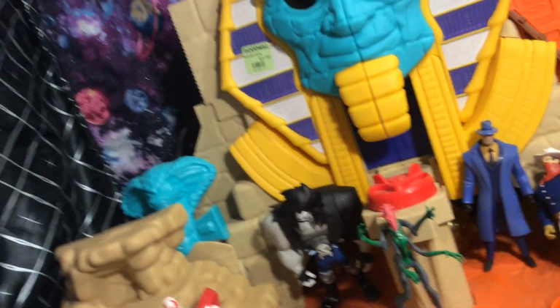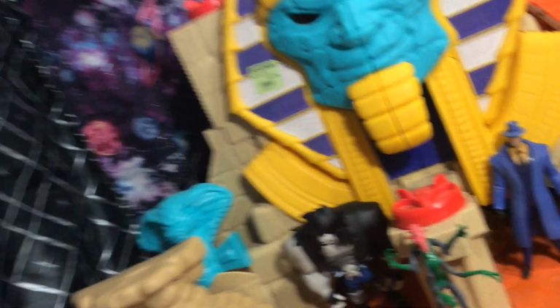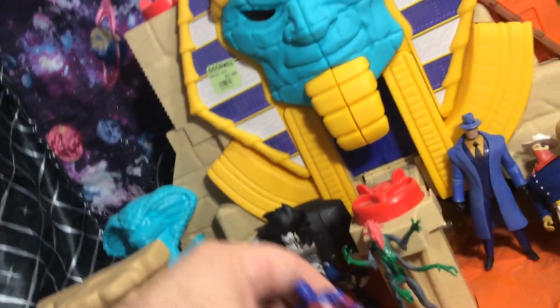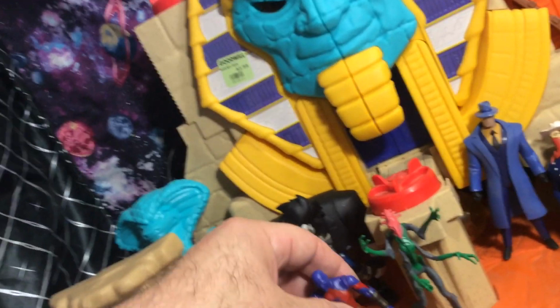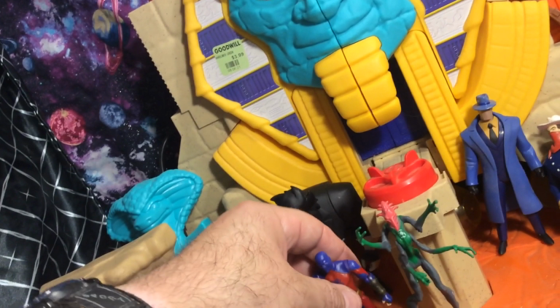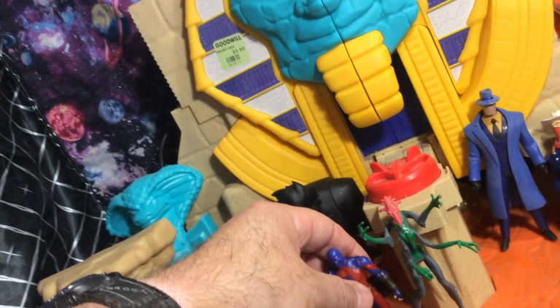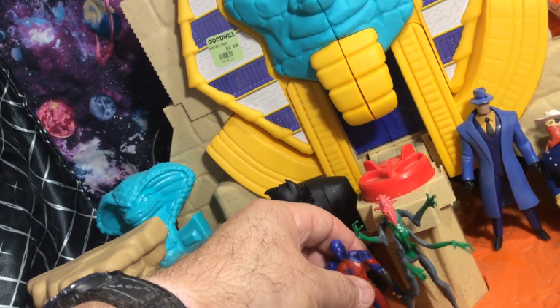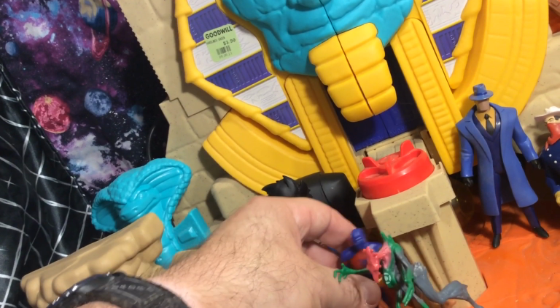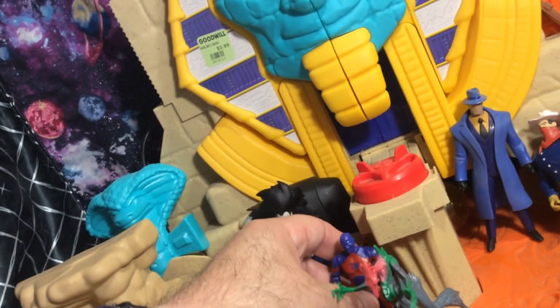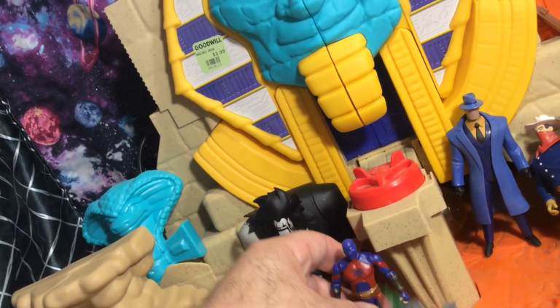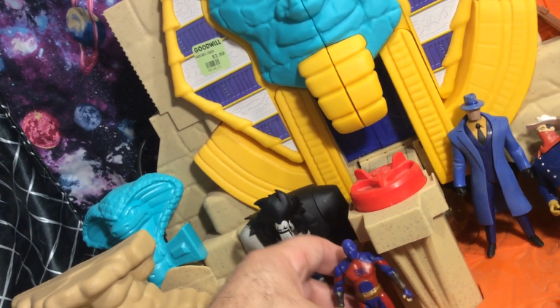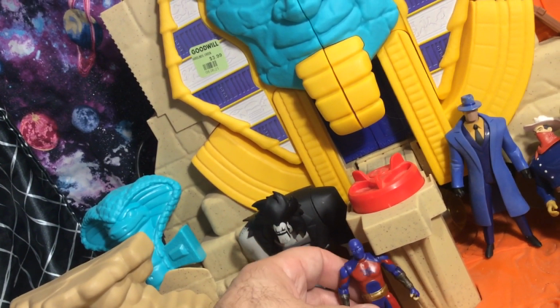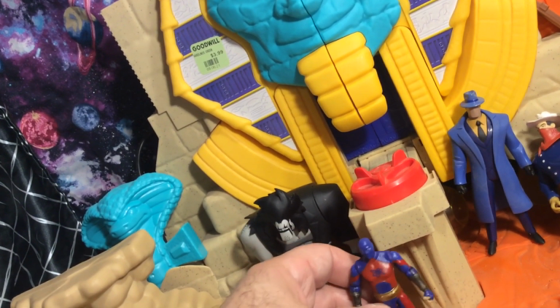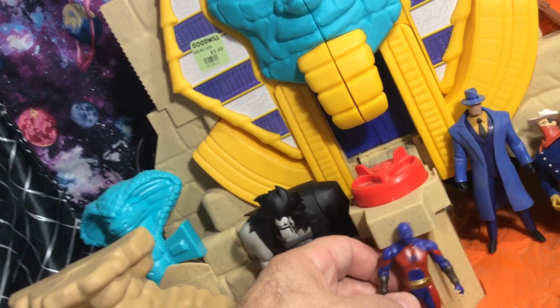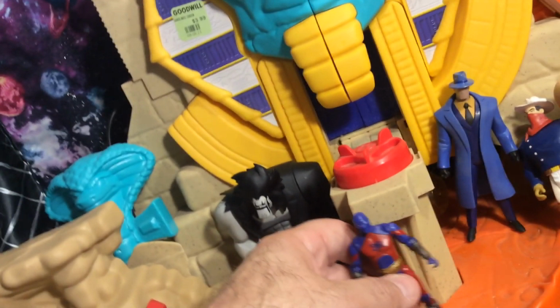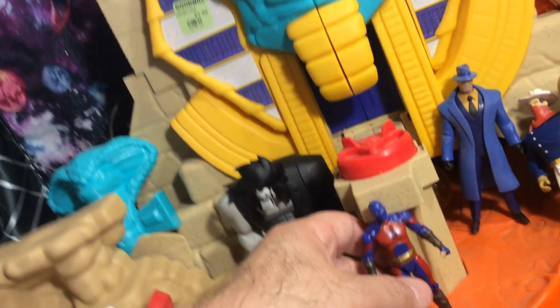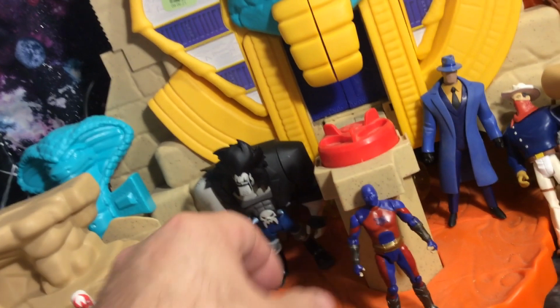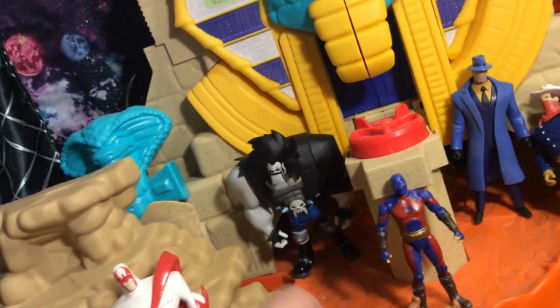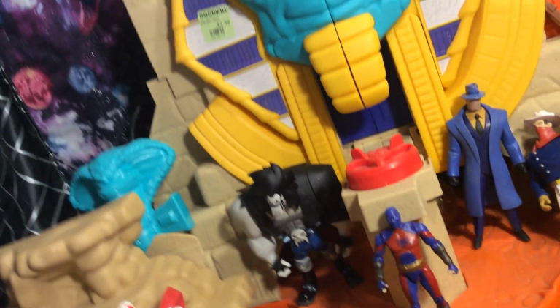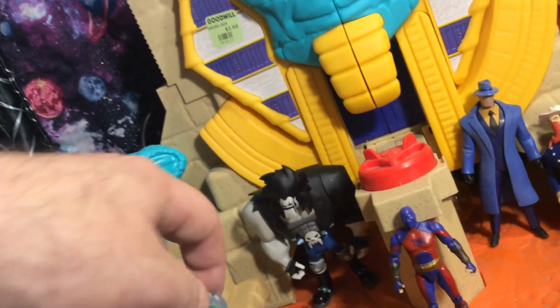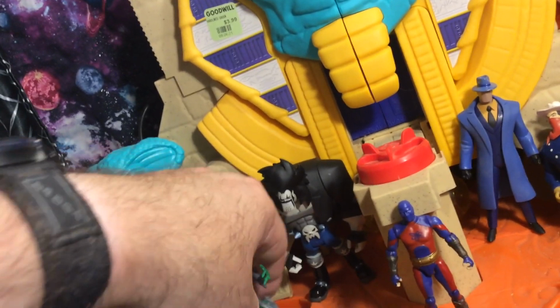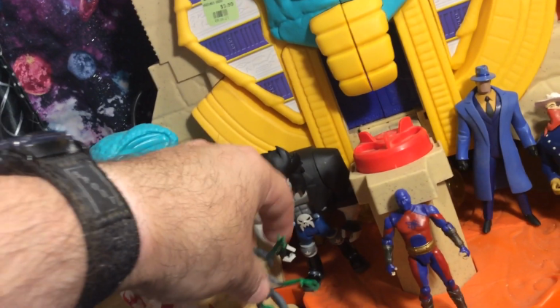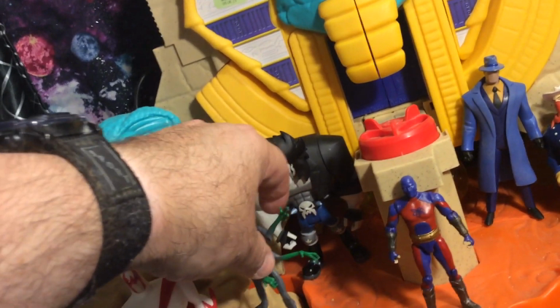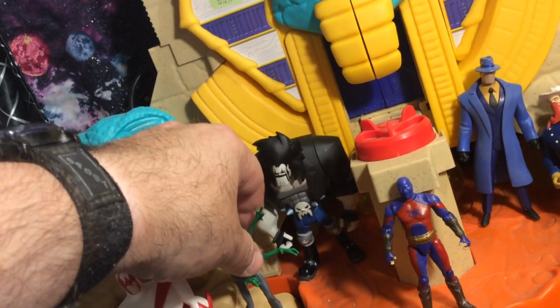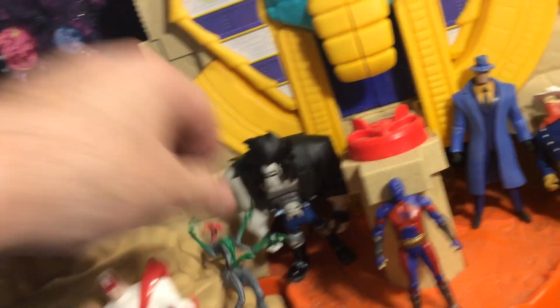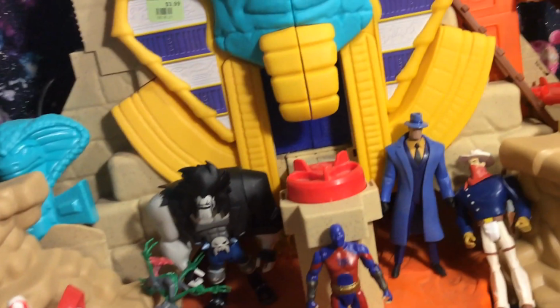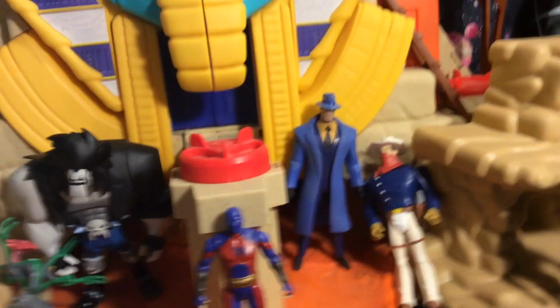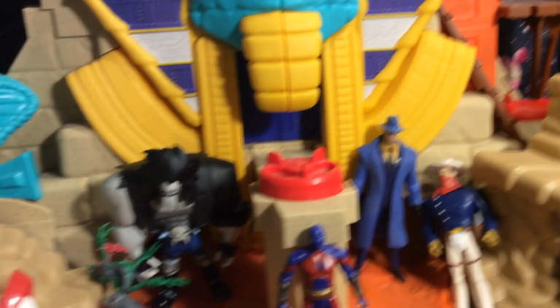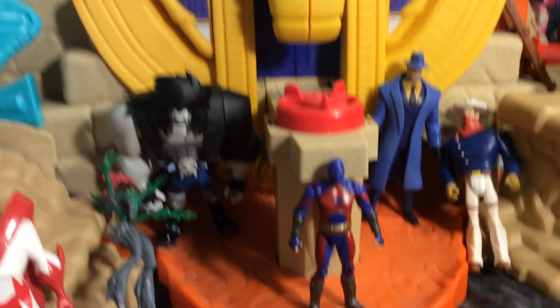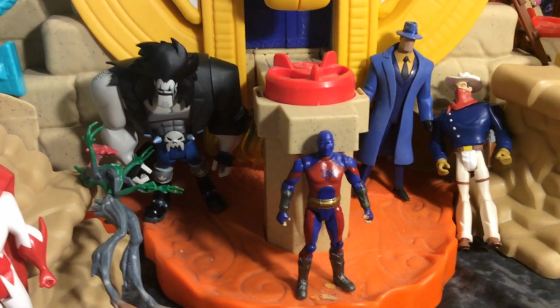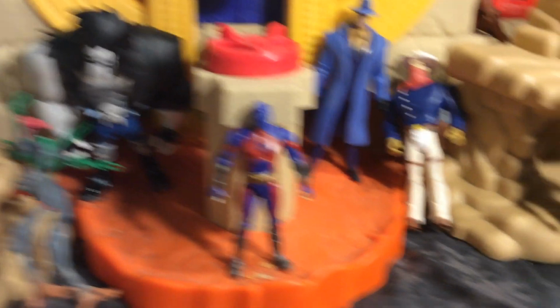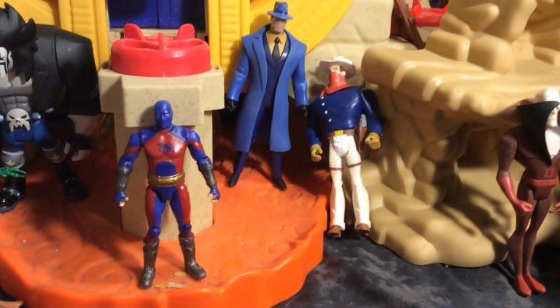But that's okay, because that's what putting and displaying your figures is about. You put them up, you display them, you play with them, you have fun. Use your imagination. And here they are.